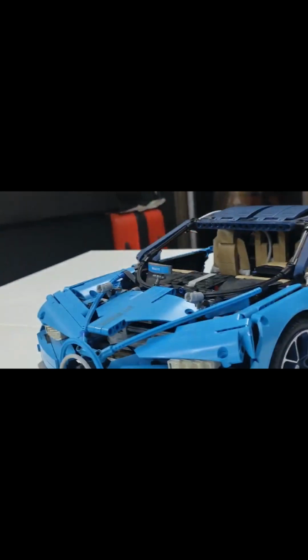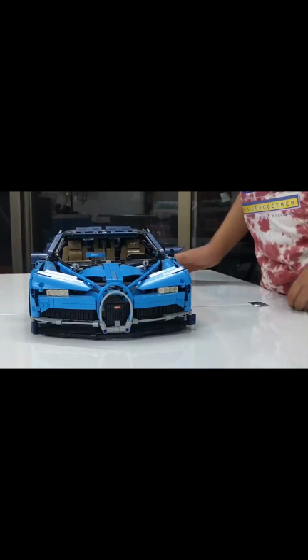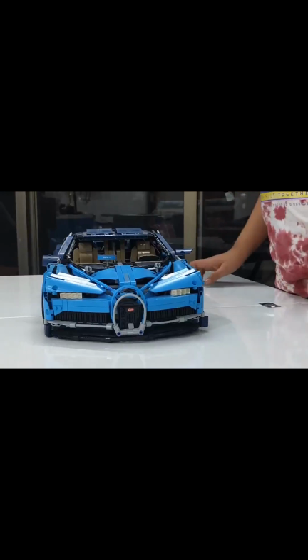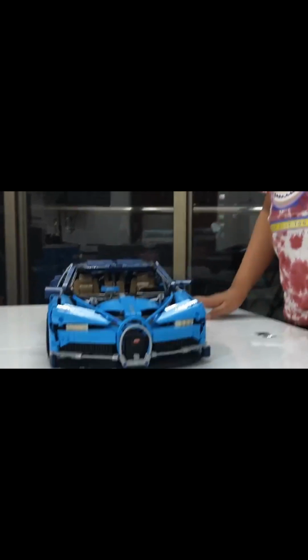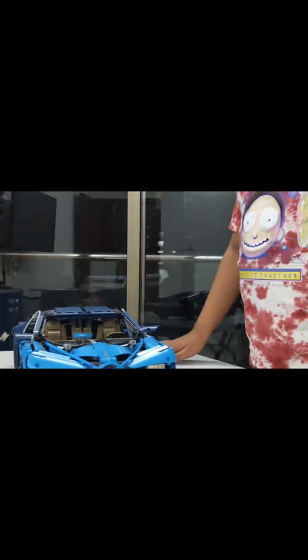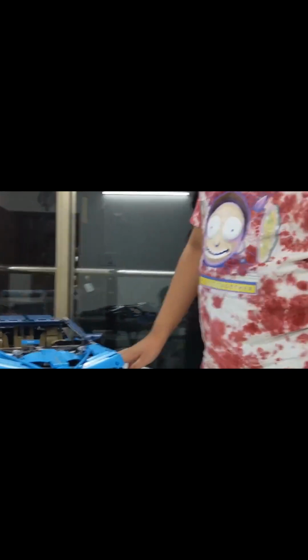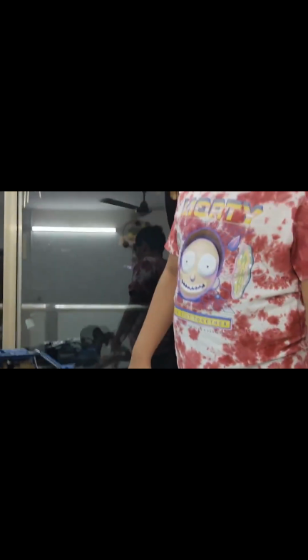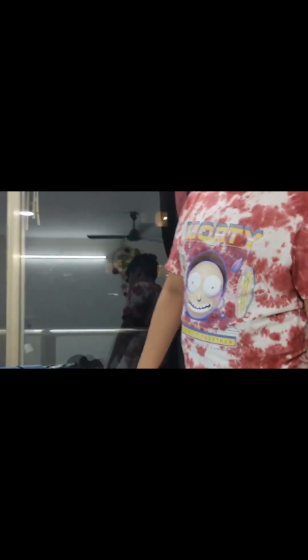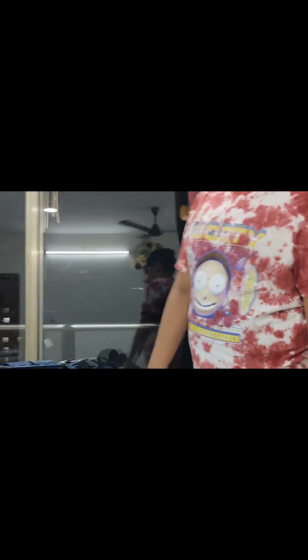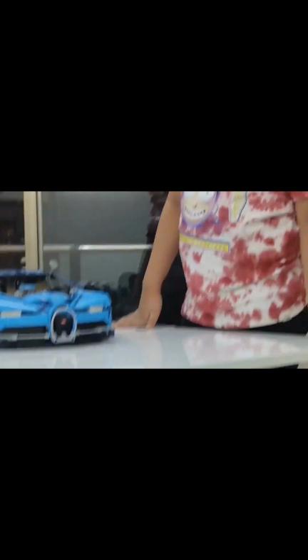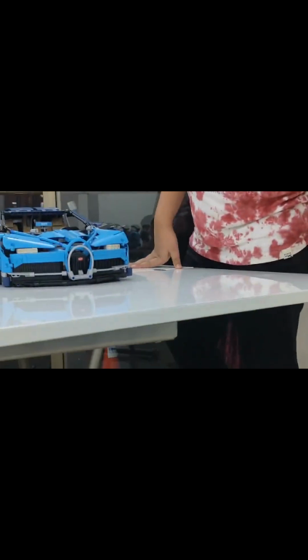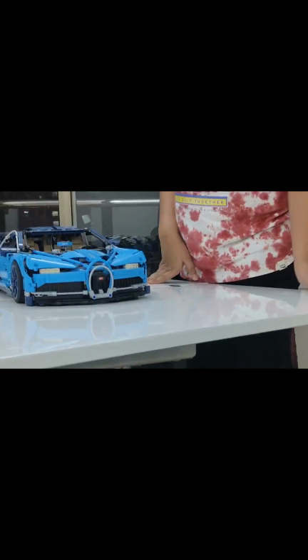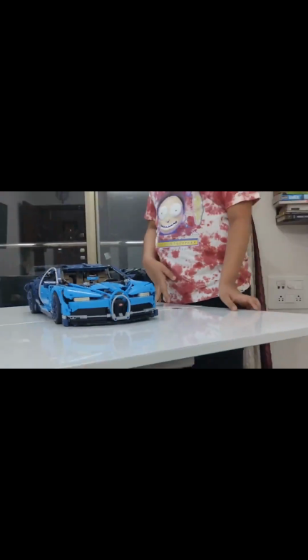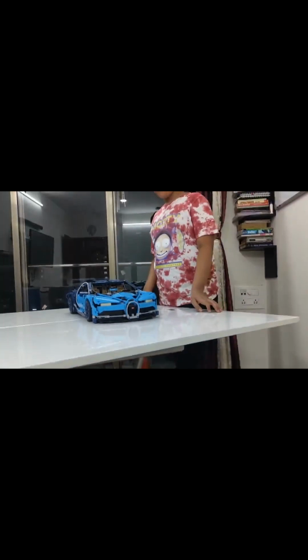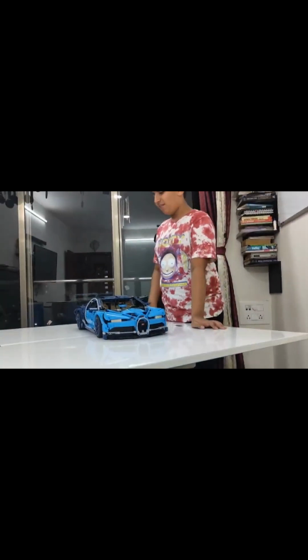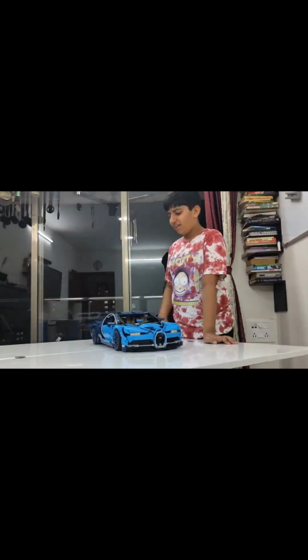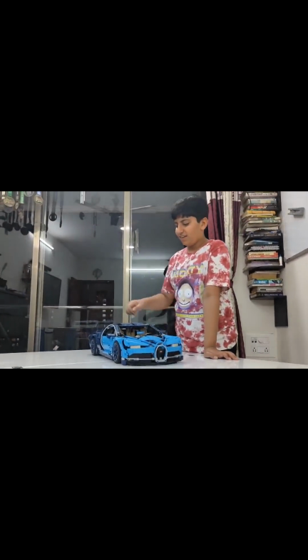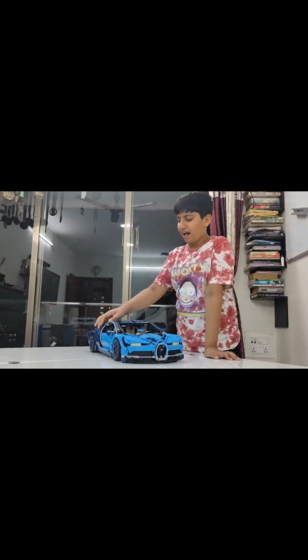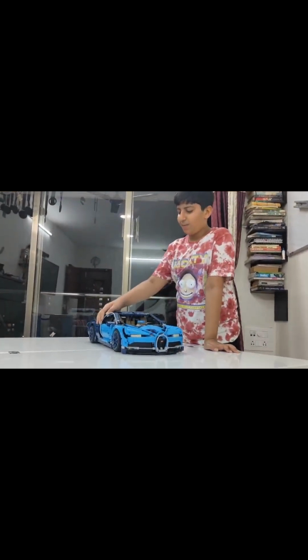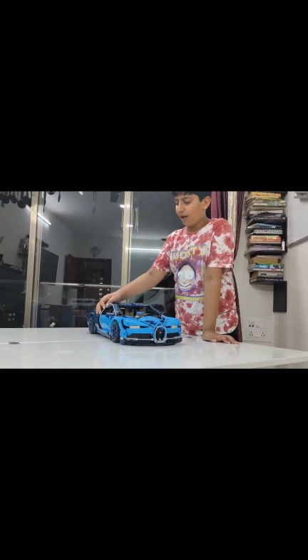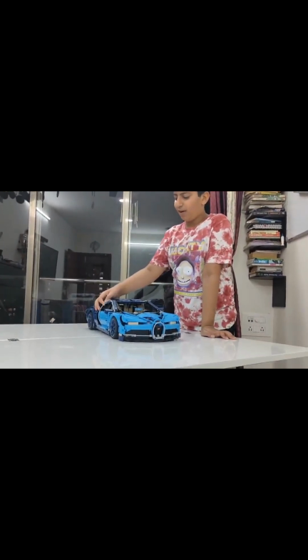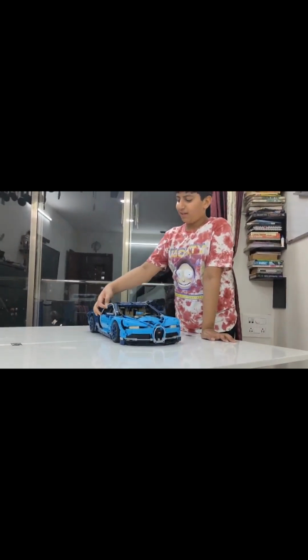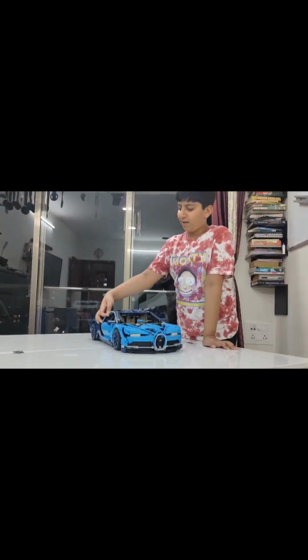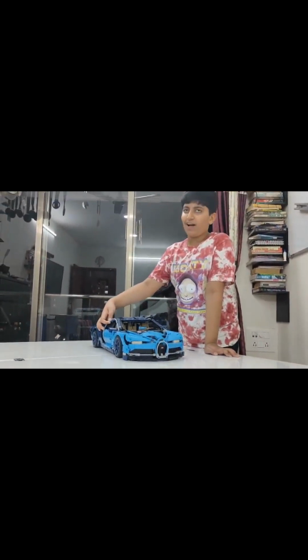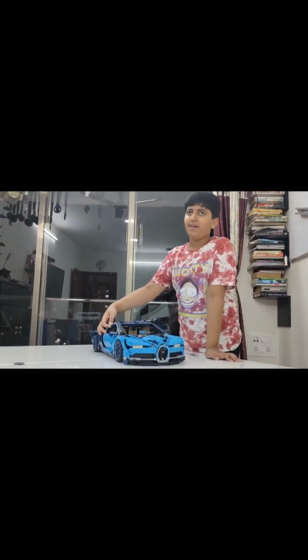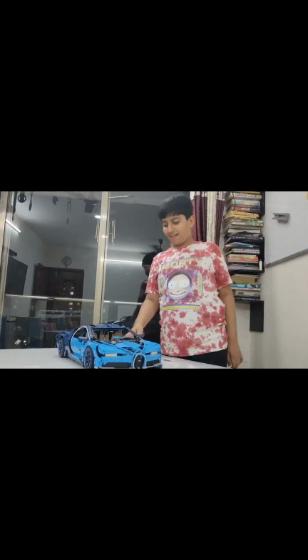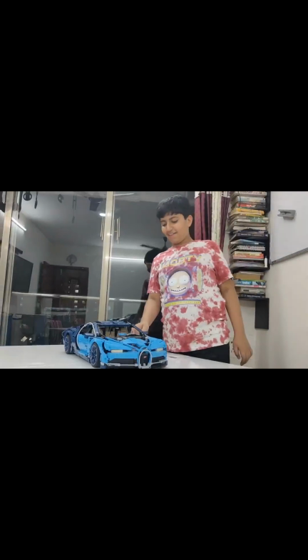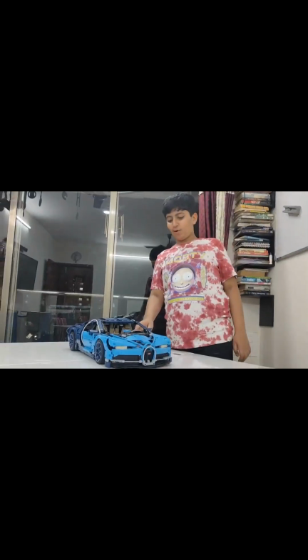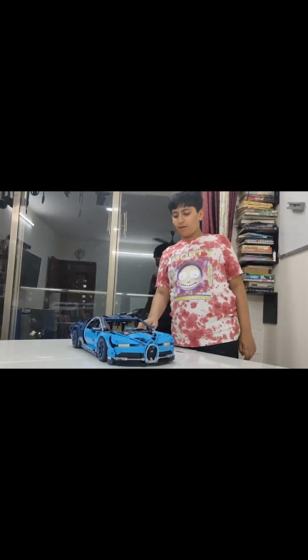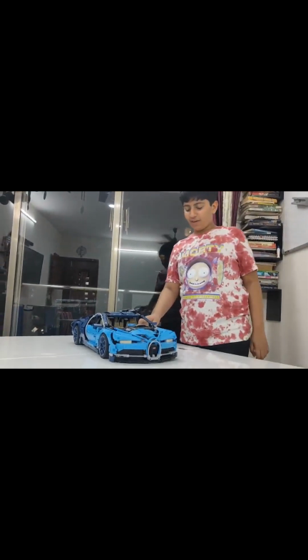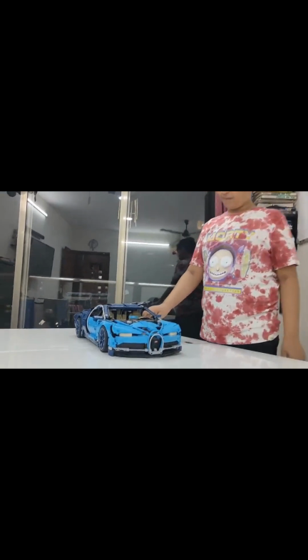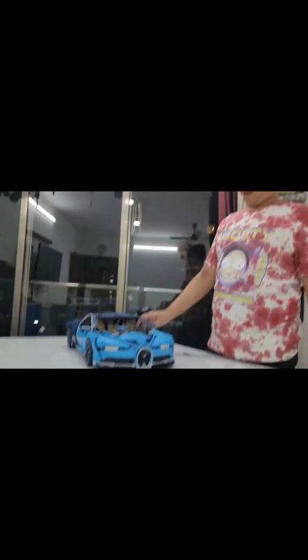I'd like to ask you a question. Has anyone seen this car — Ducati, or any other Lego car? Let's go to the features of the car.